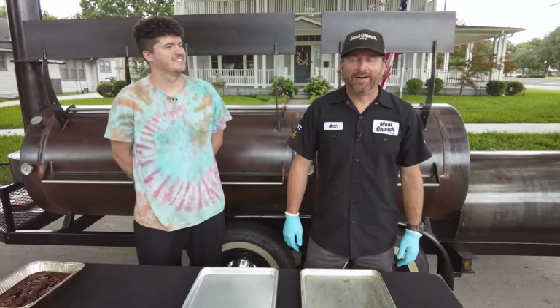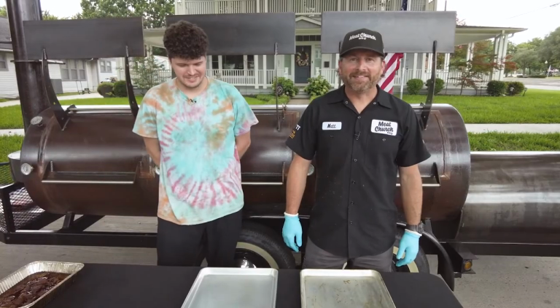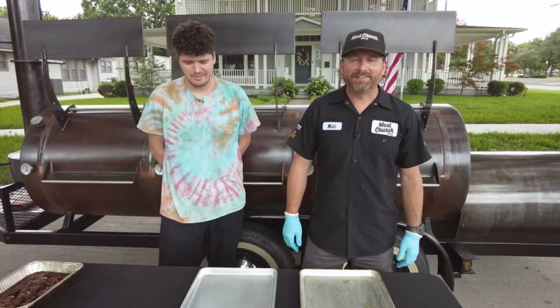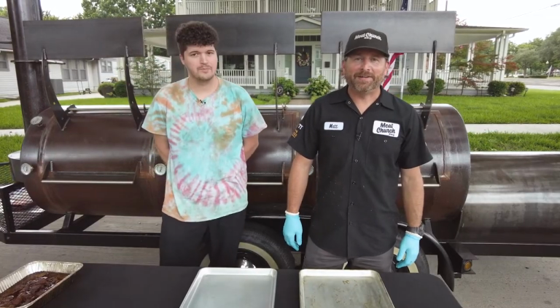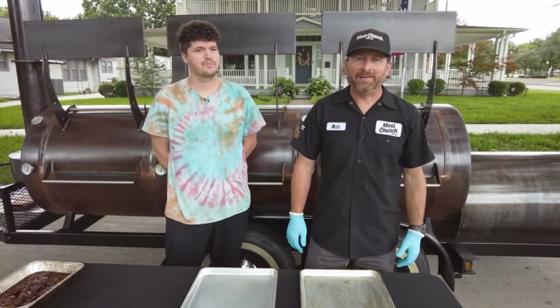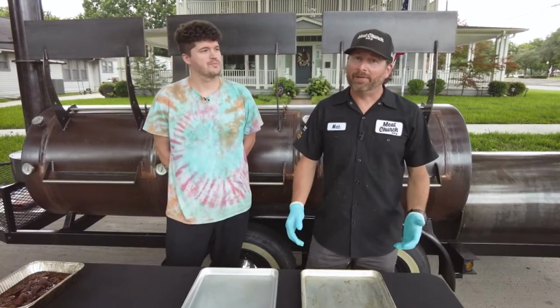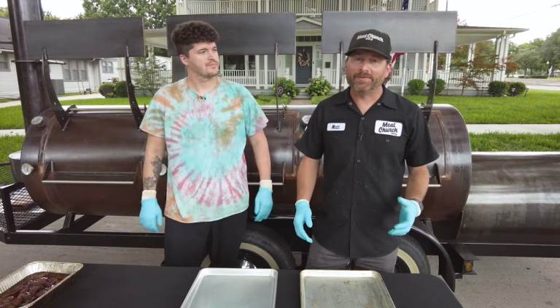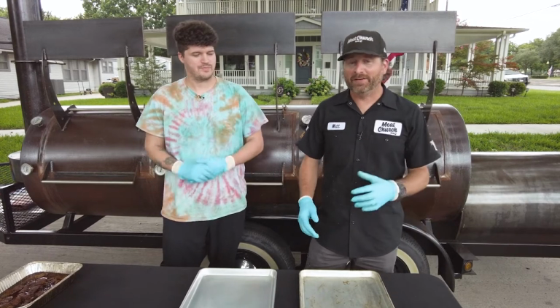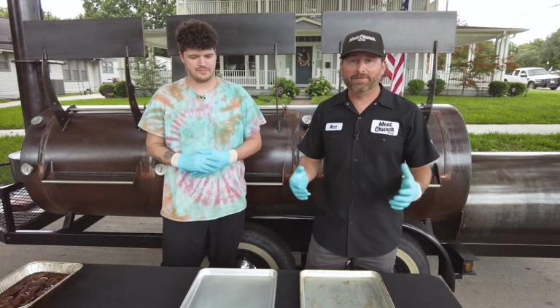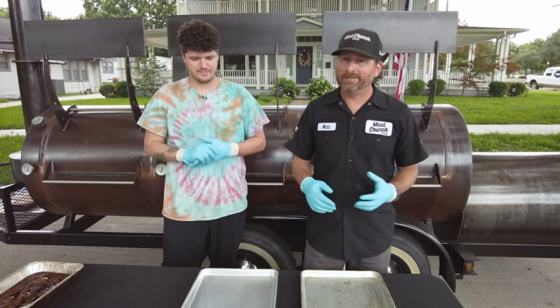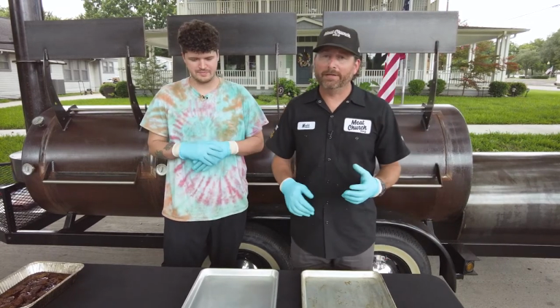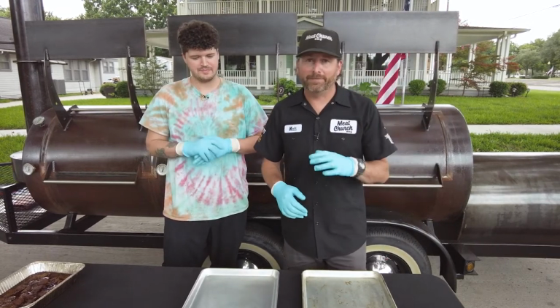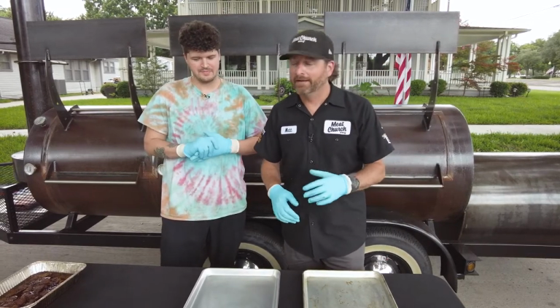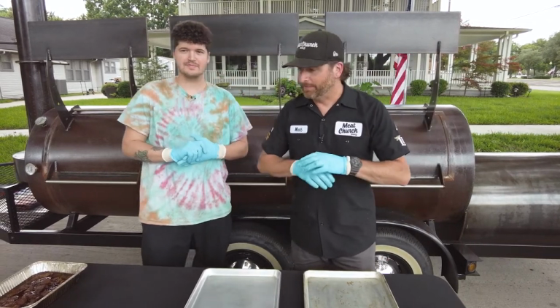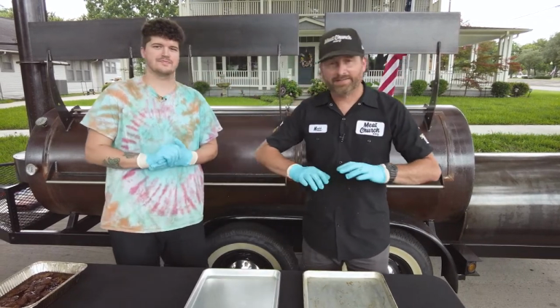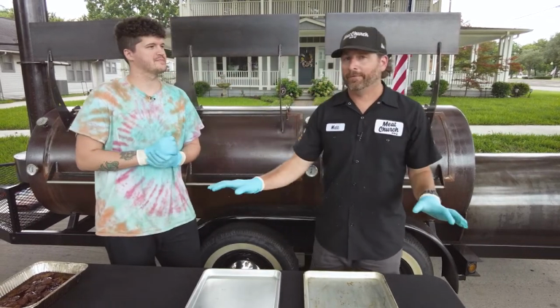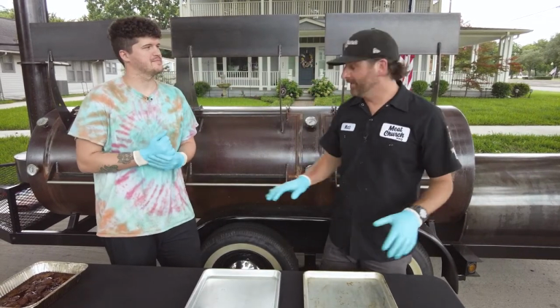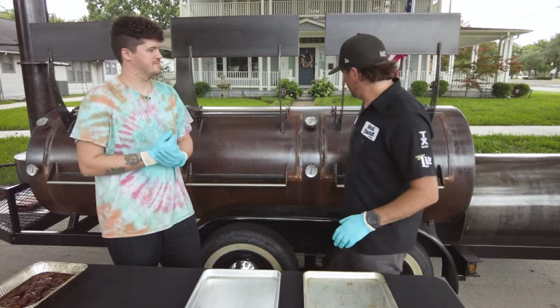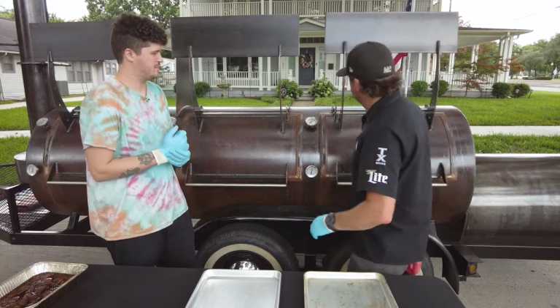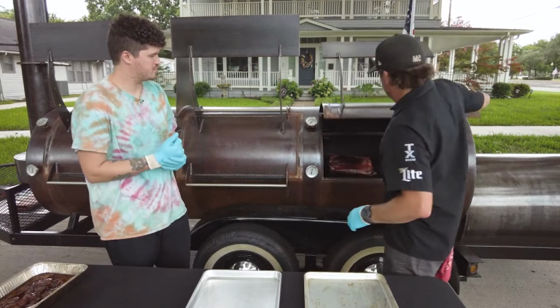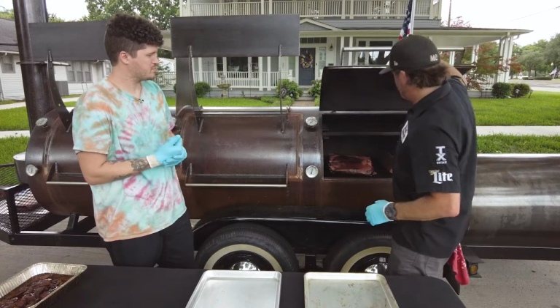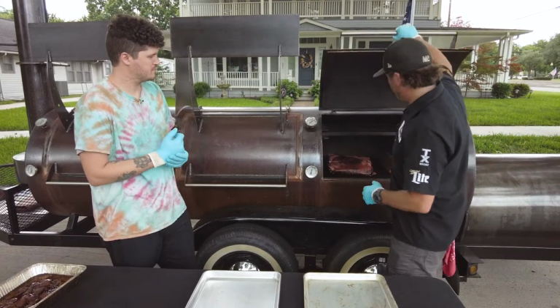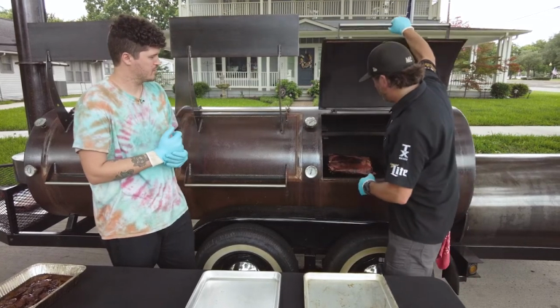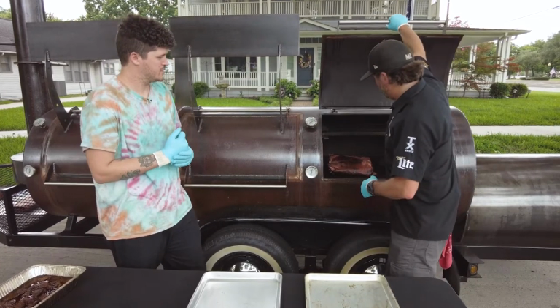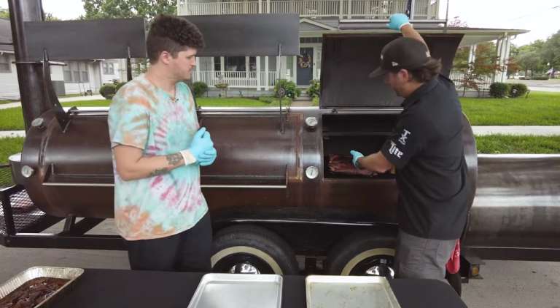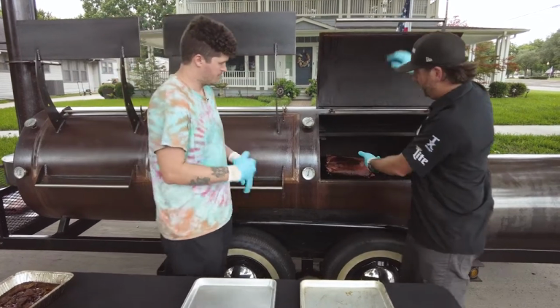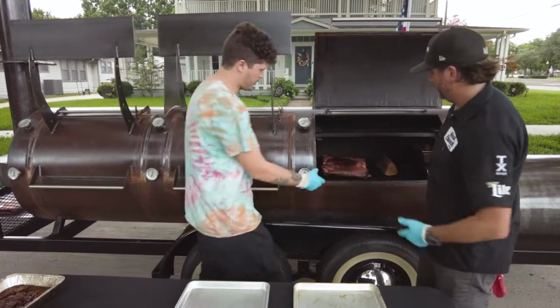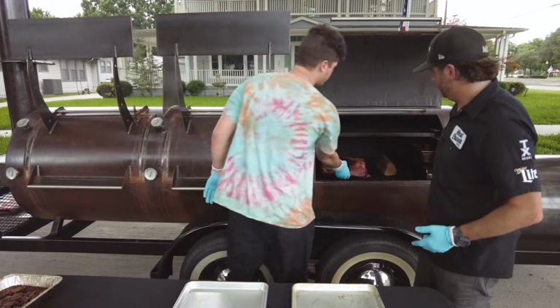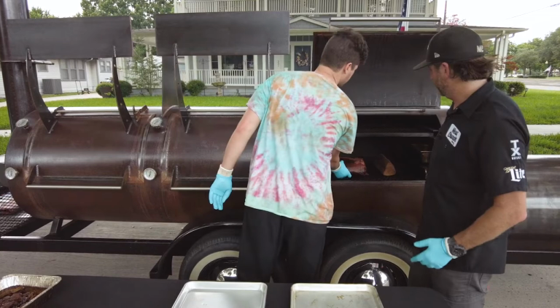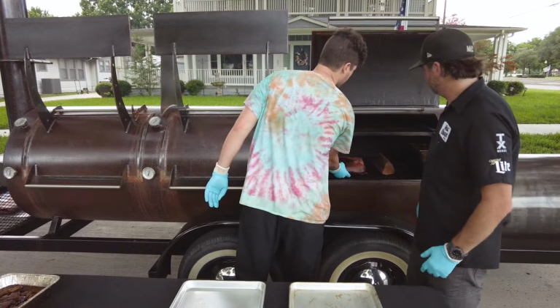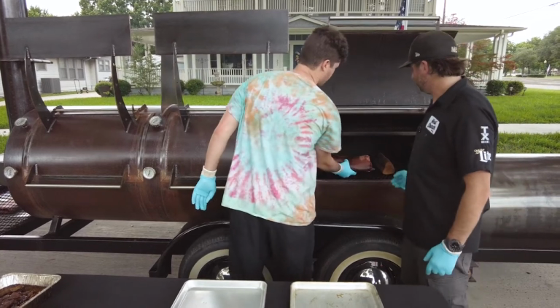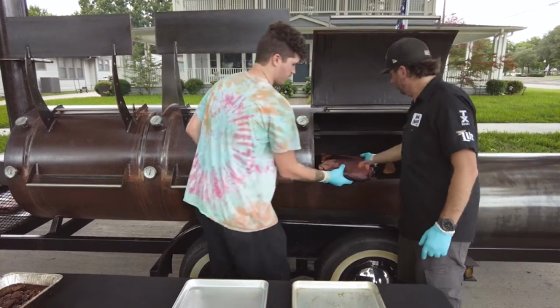These briskets have been cooking another couple hours. We've checked them — they're done. They're about 203 degrees in the flat. We're keeping that the same for all of these briskets in the series. So it's time to pull them out.